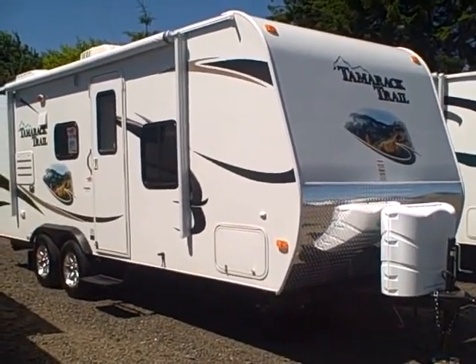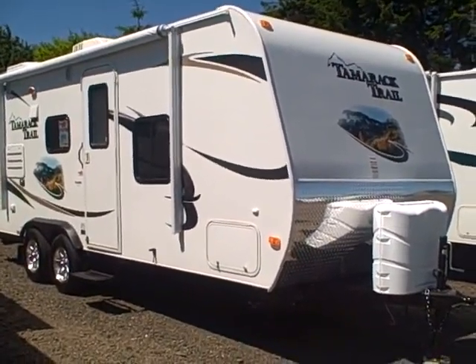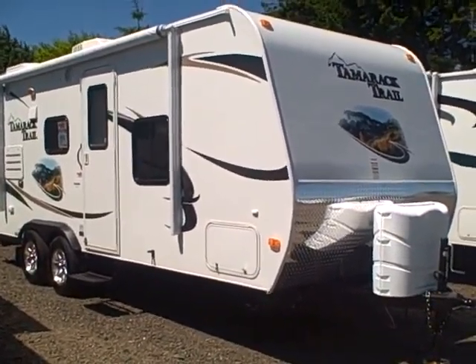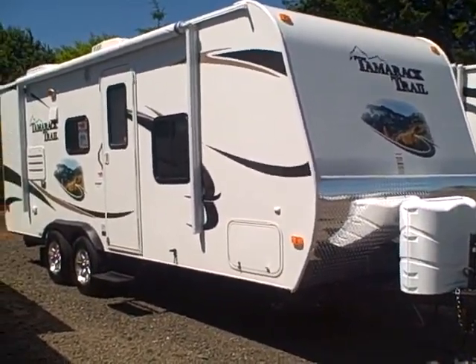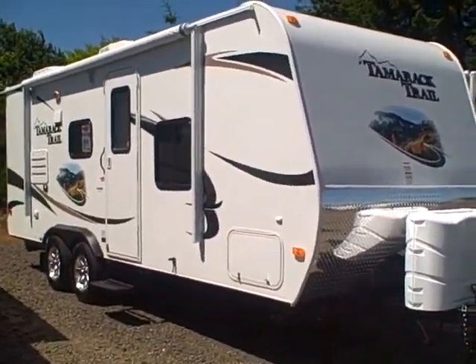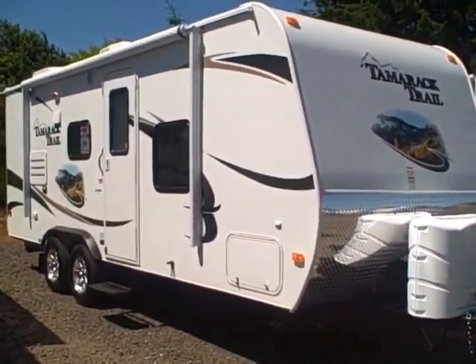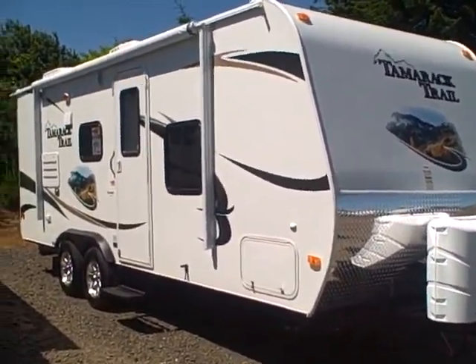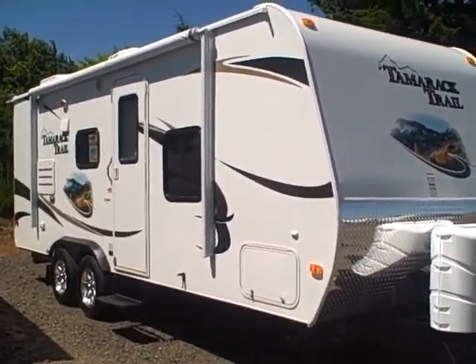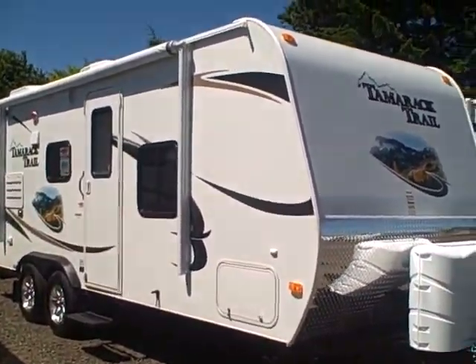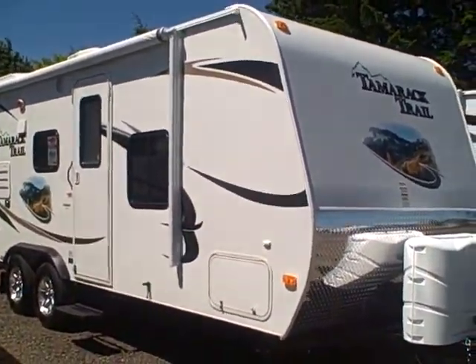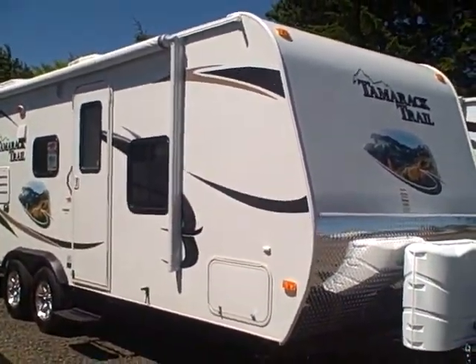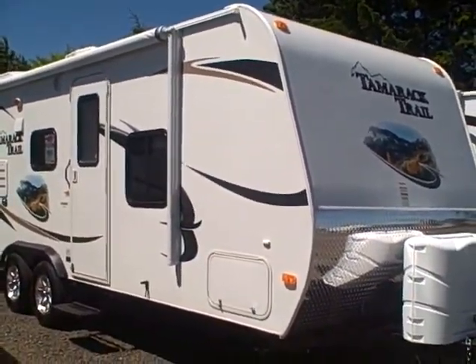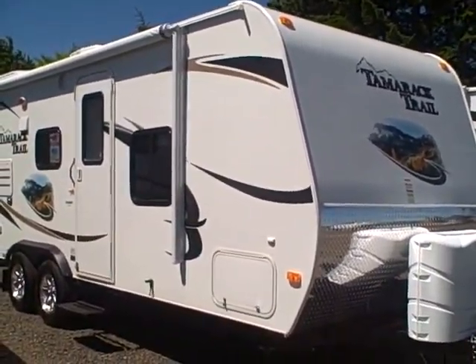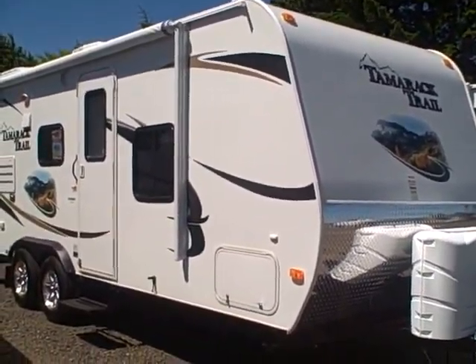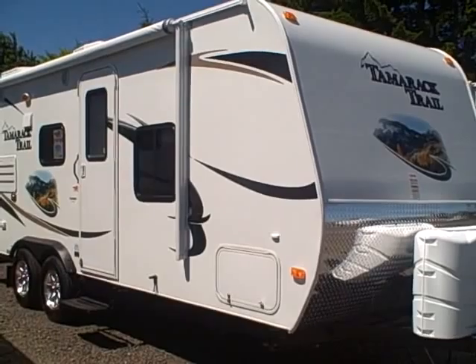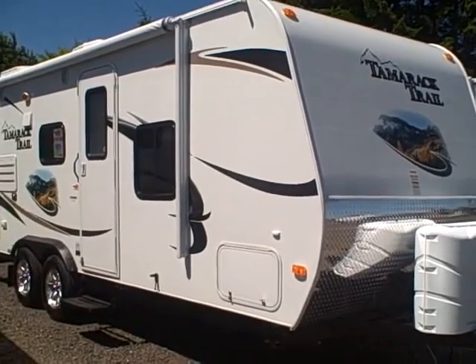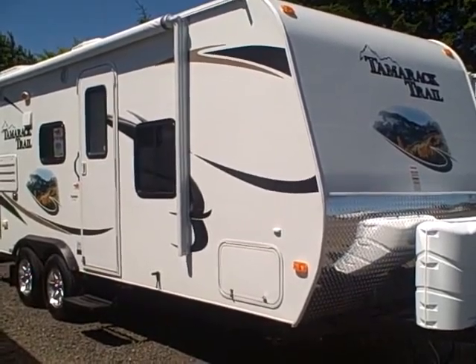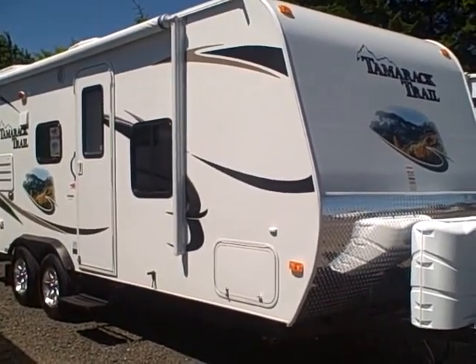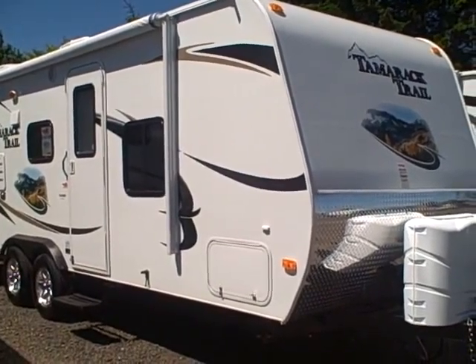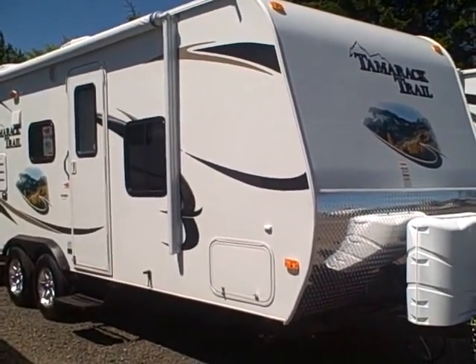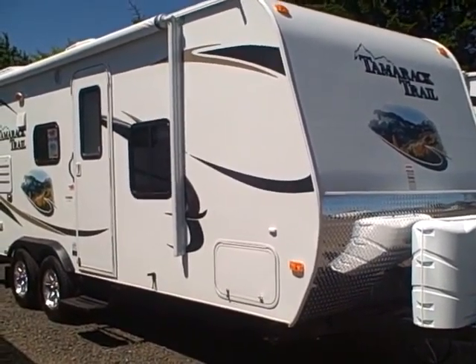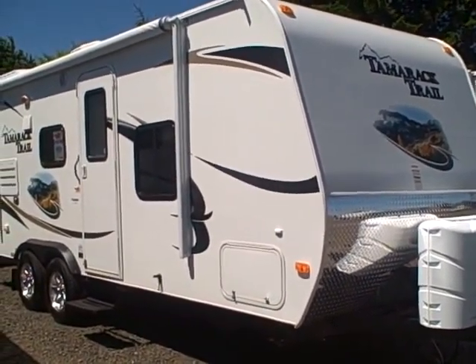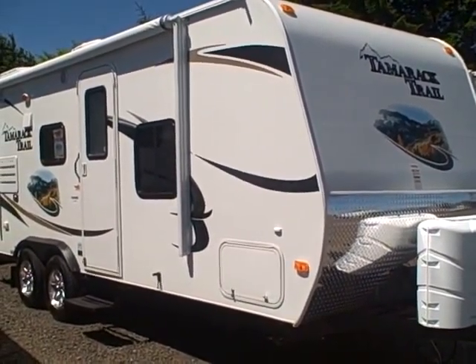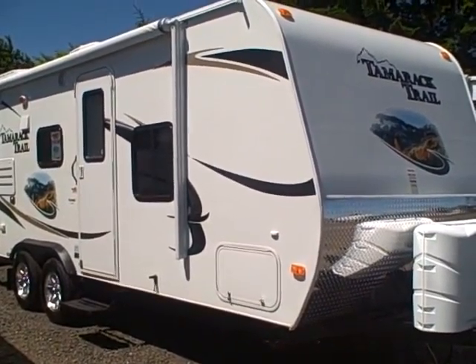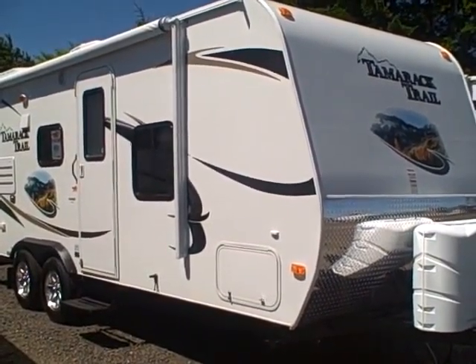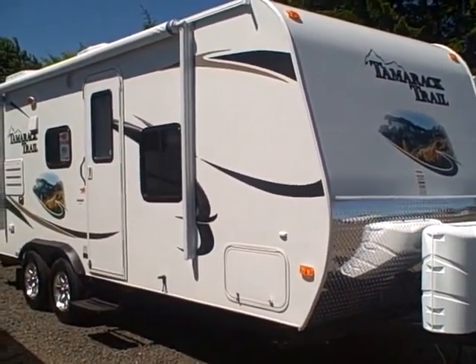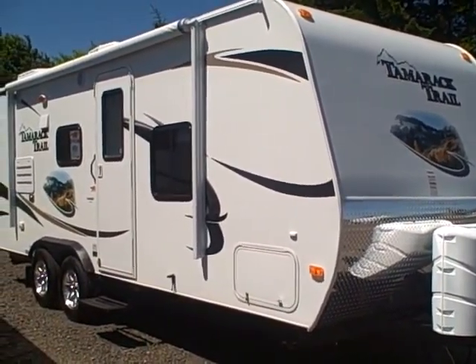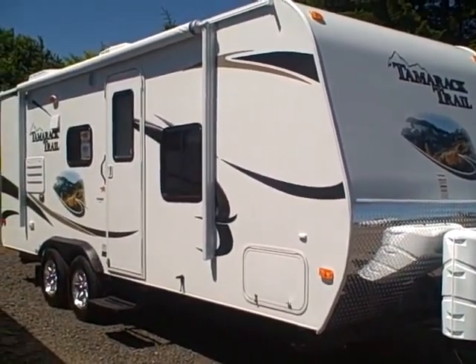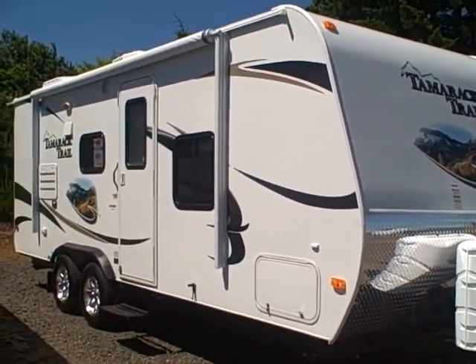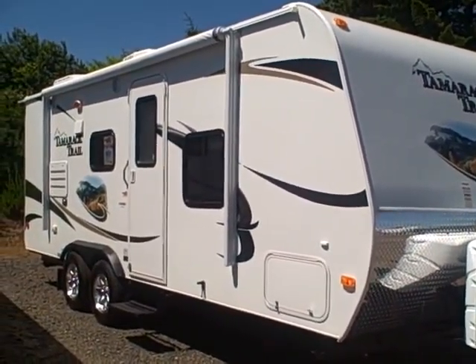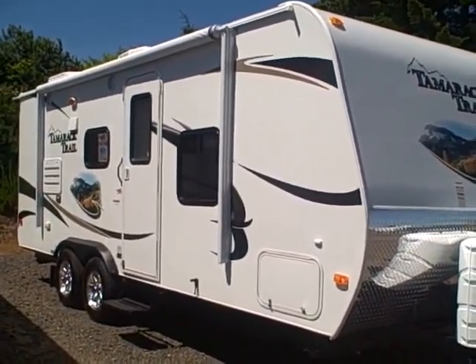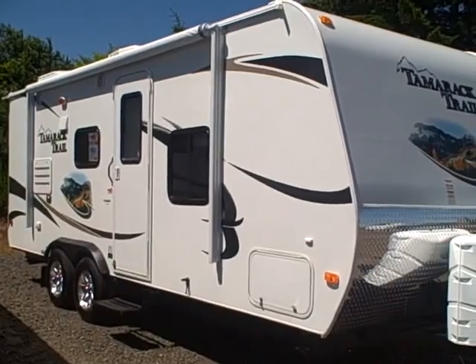Hi, this is Bob with Gibbs RV. Today we're looking at a 2011 Tamarack Trail 21FBS — that's a 21-foot front bedroom with slide-out.